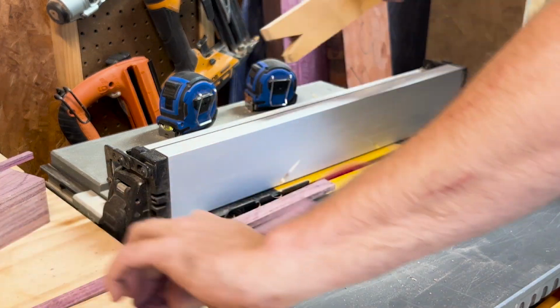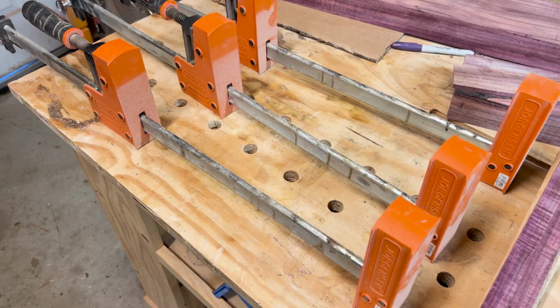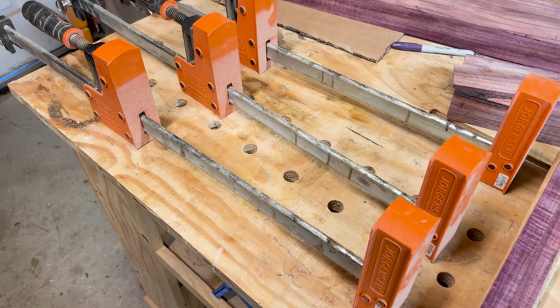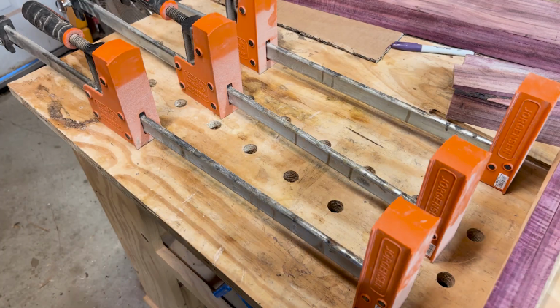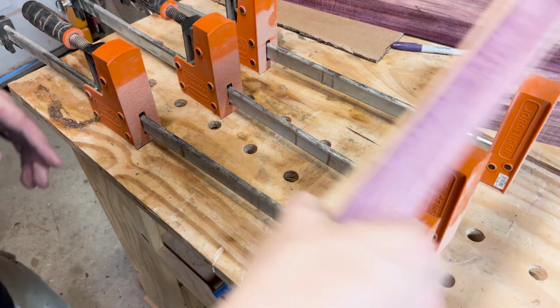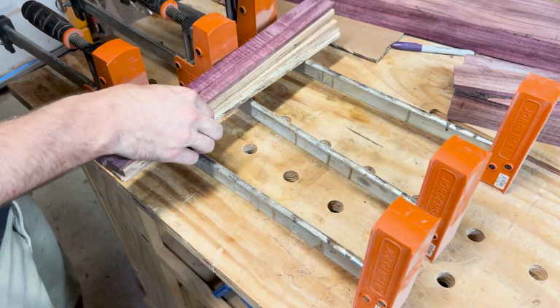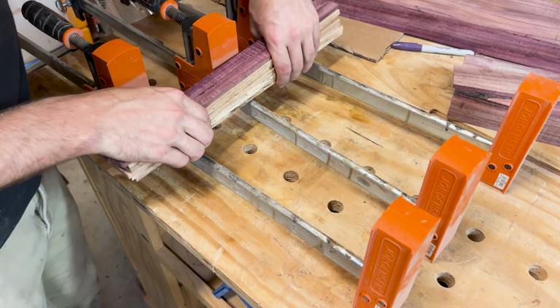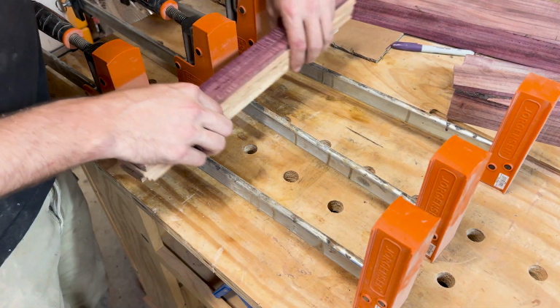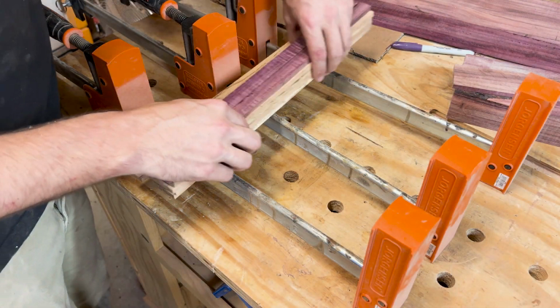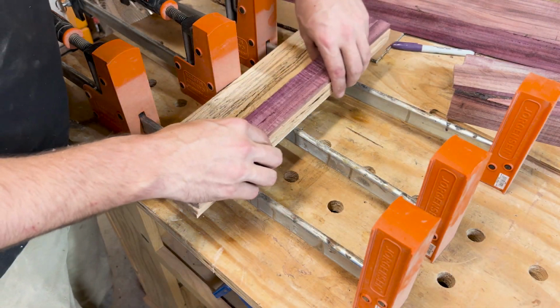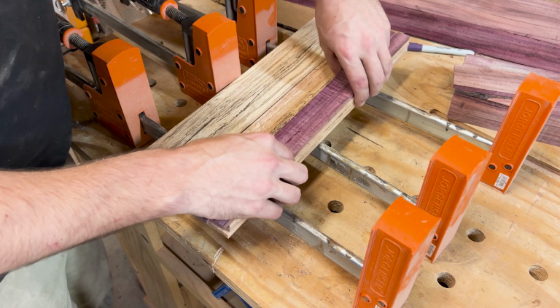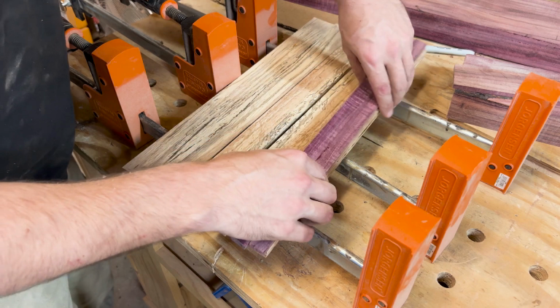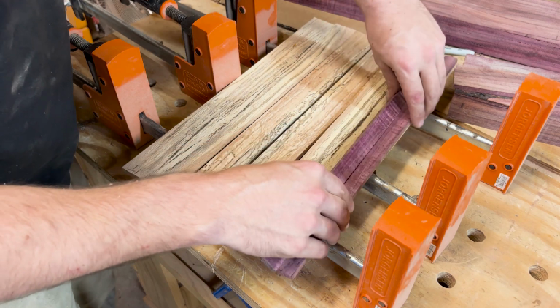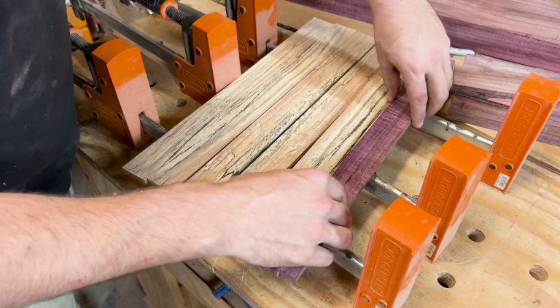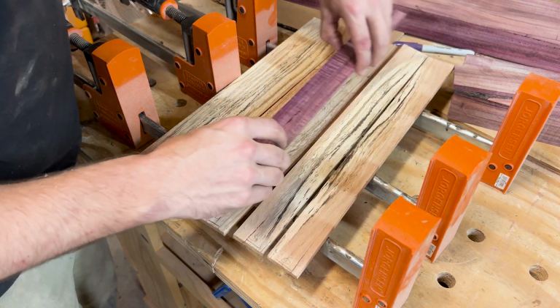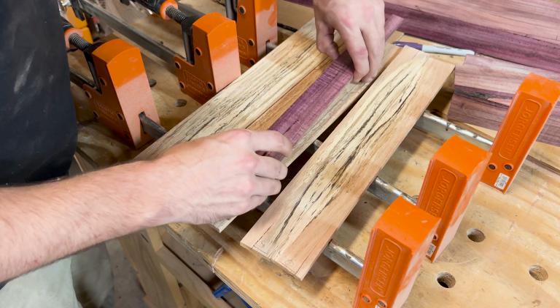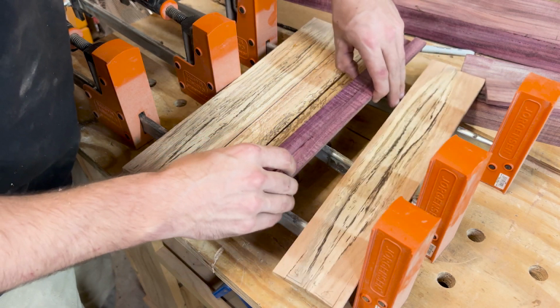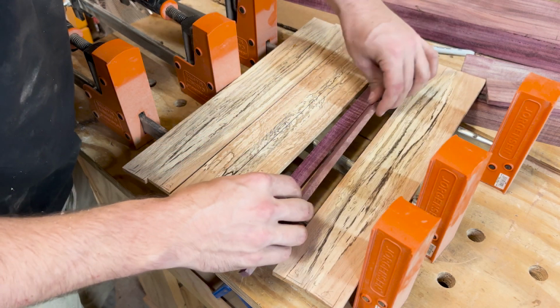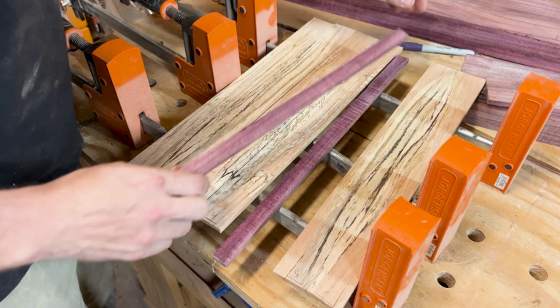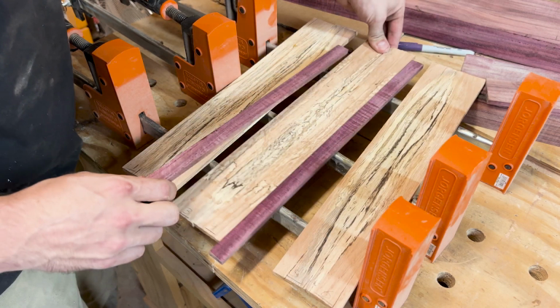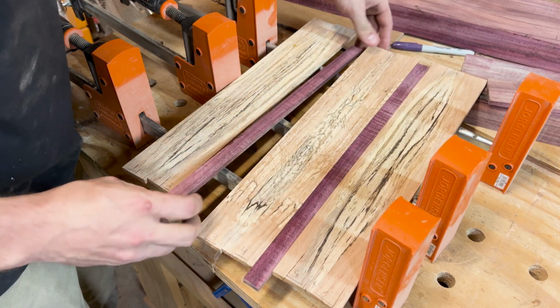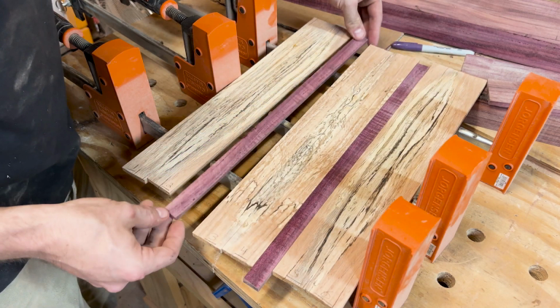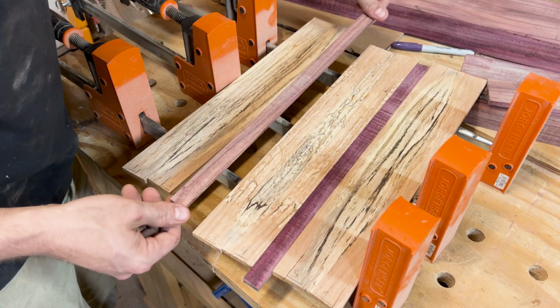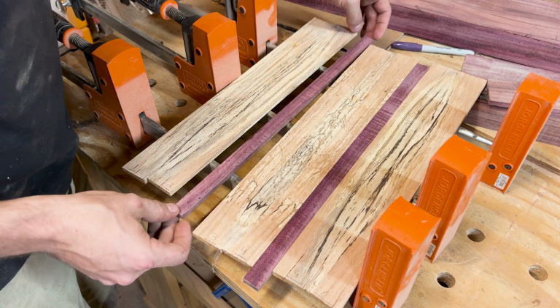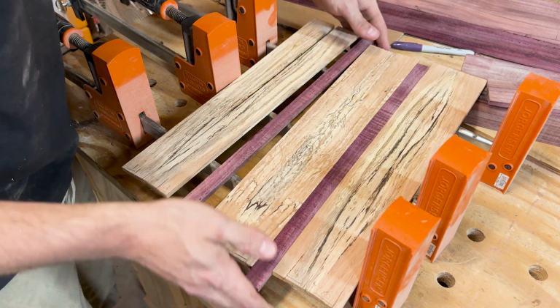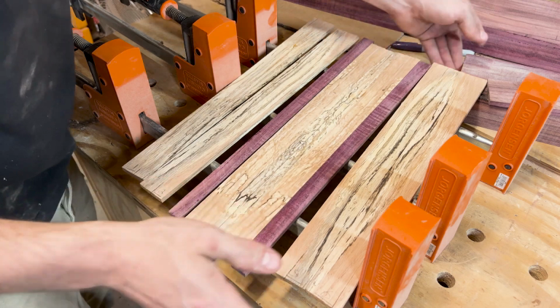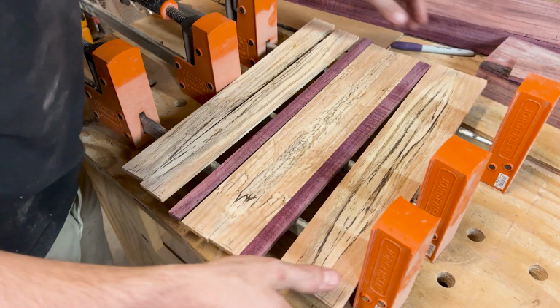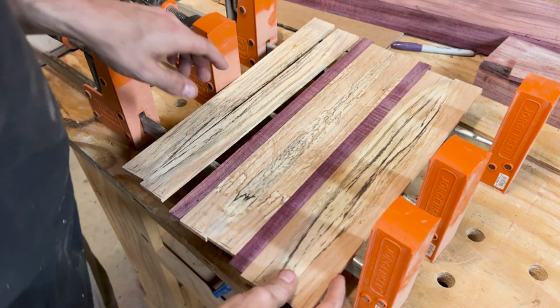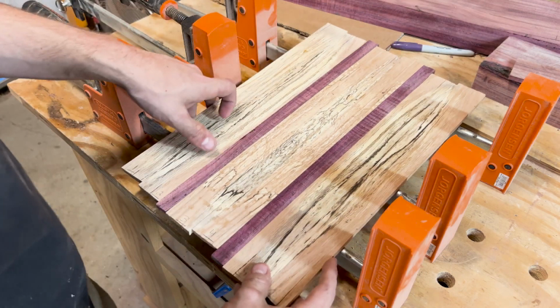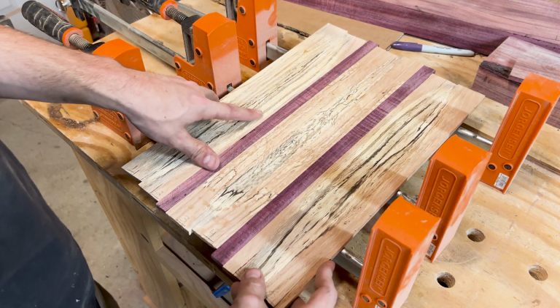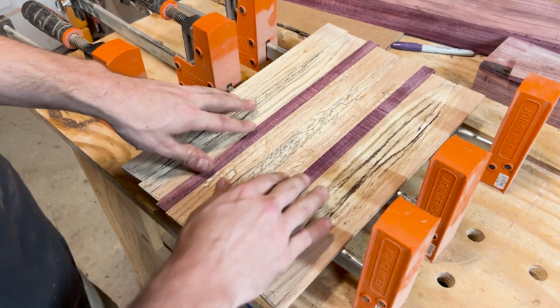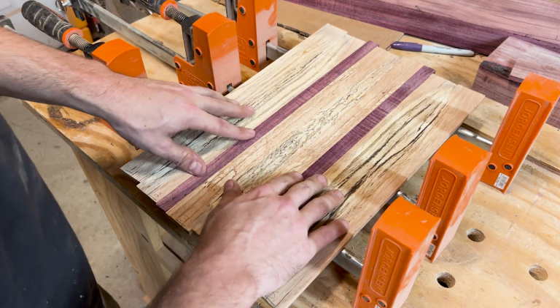I then took the pieces over to my table saw and cut them for the bottom of the tray. One side had a lot of curl to the grain, so I decided to cut that piece in half and use it in my tray.